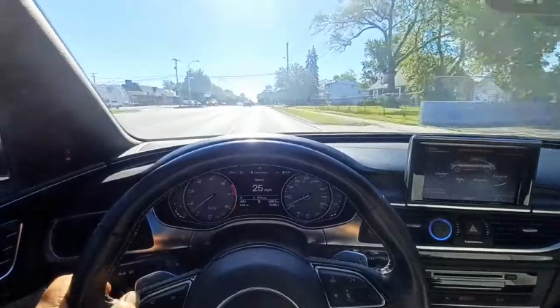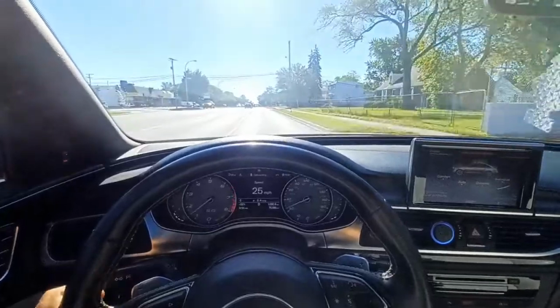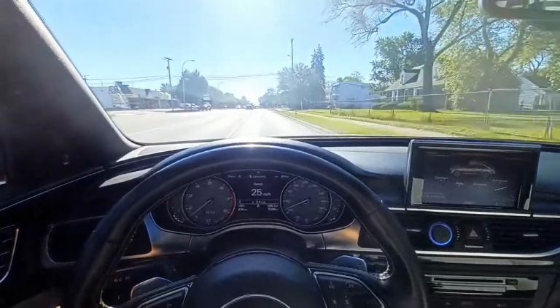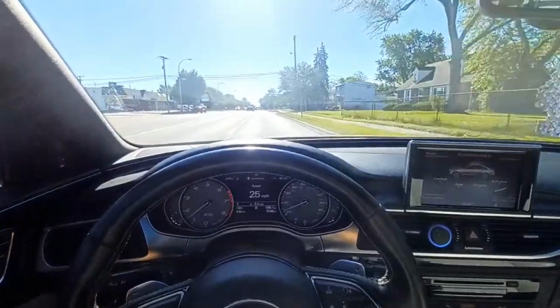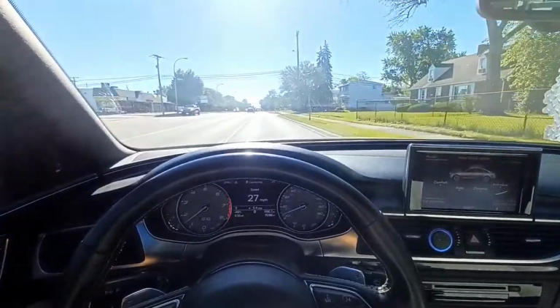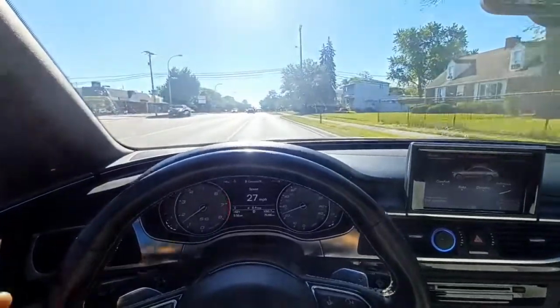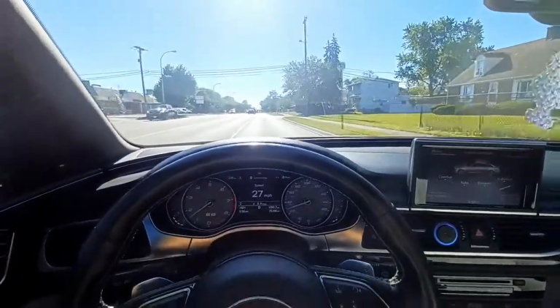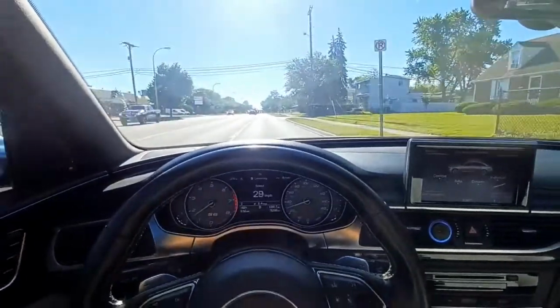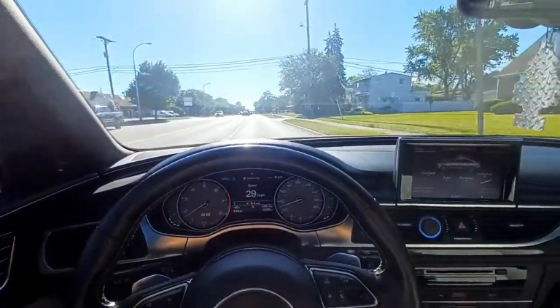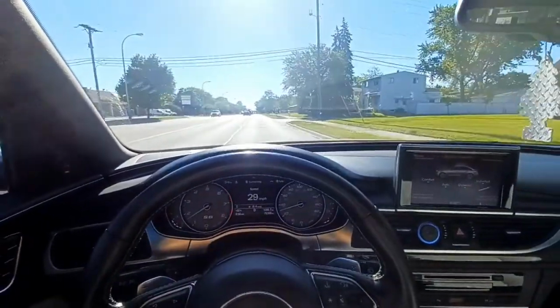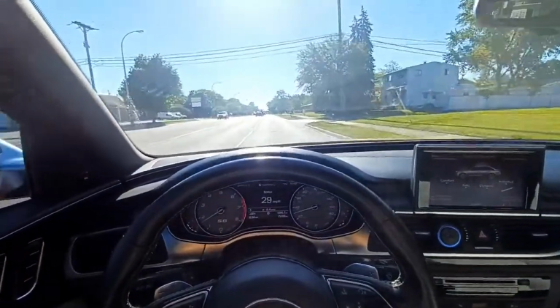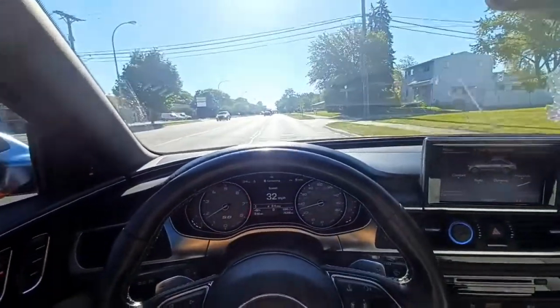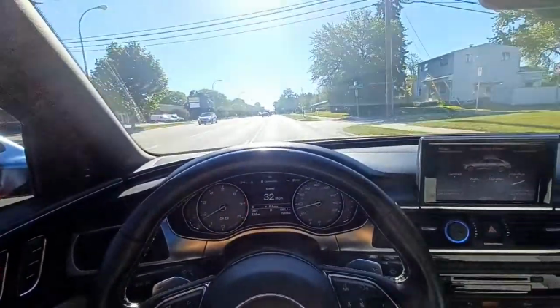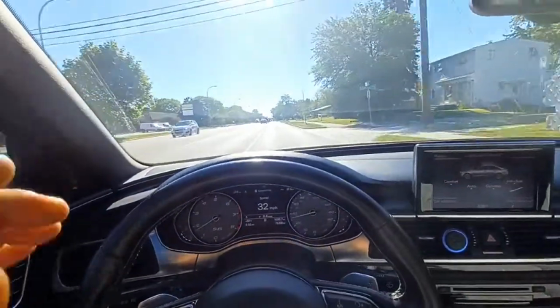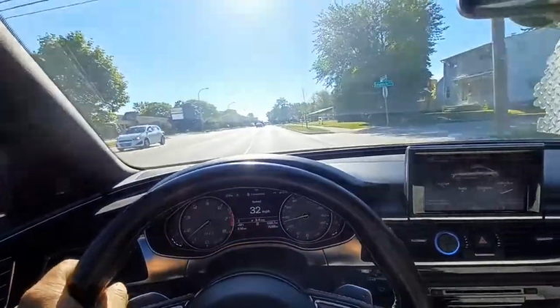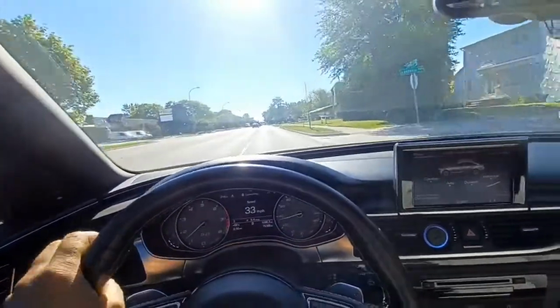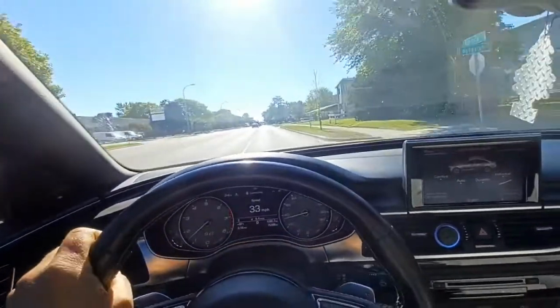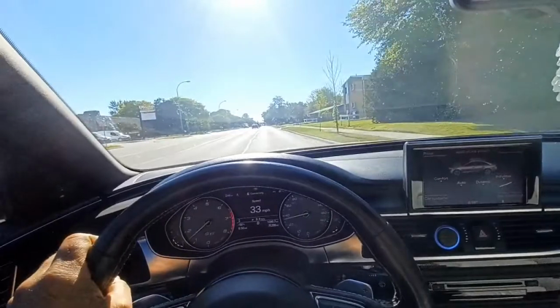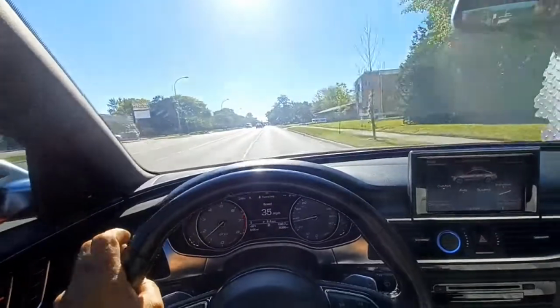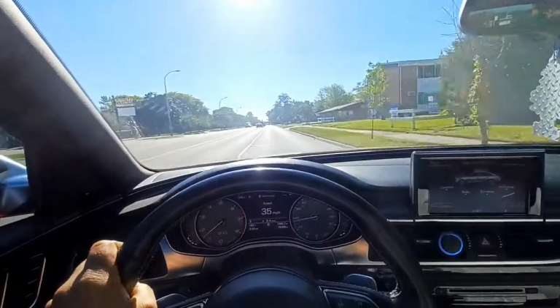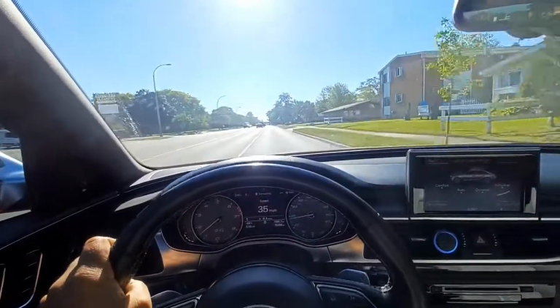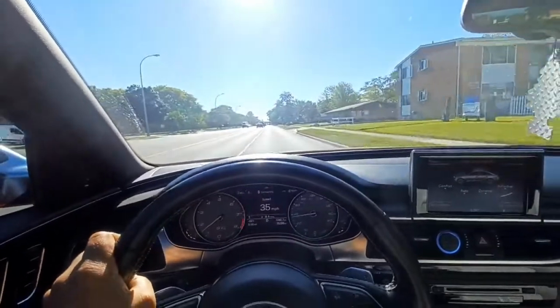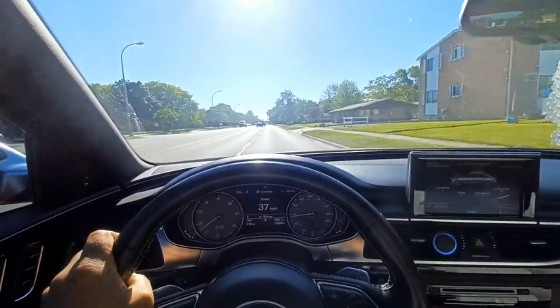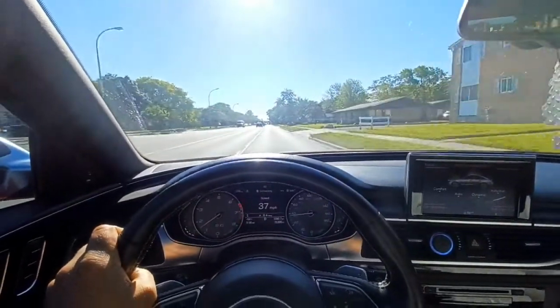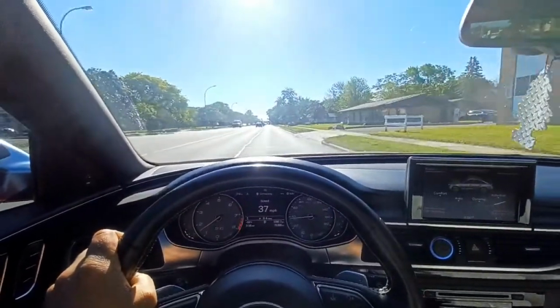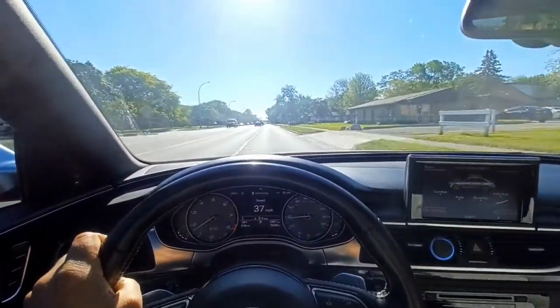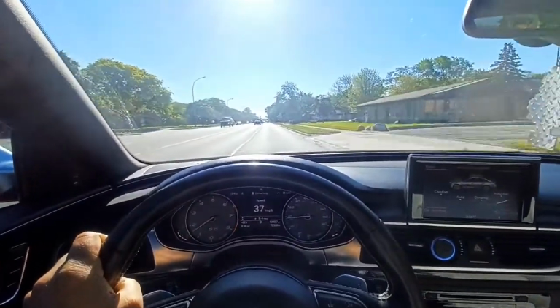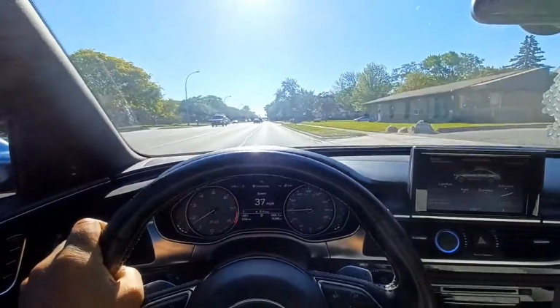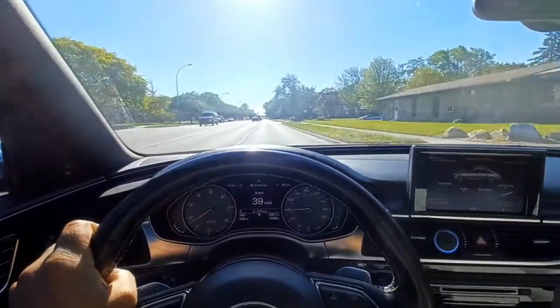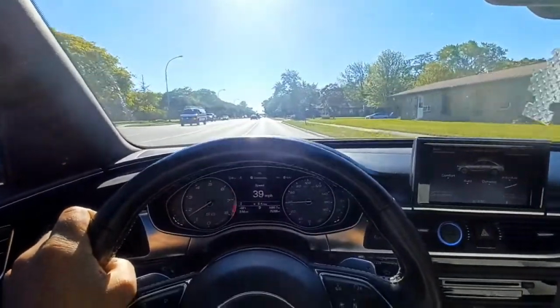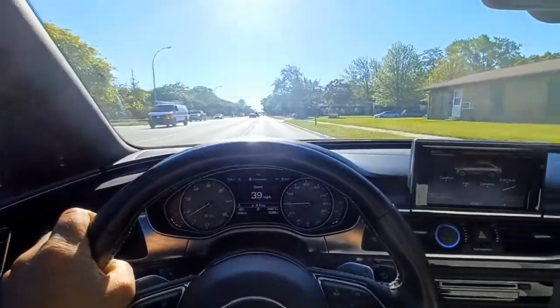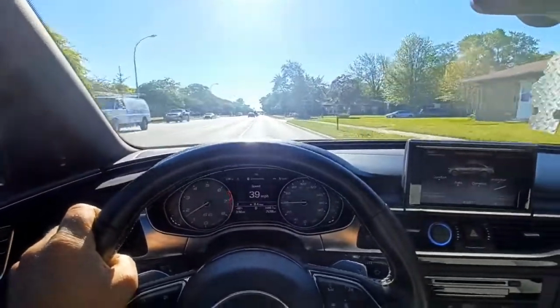Today I'm making a video driving an Audi S6. There's a very loud wheel bearing noise coming from the right front, and I just want to show you what that sounds like.